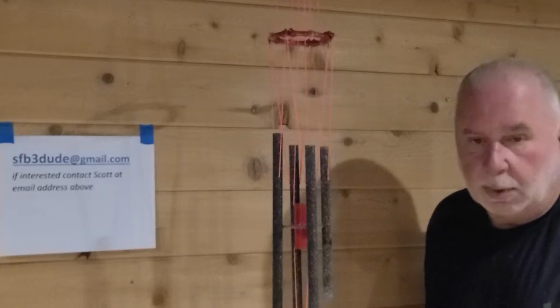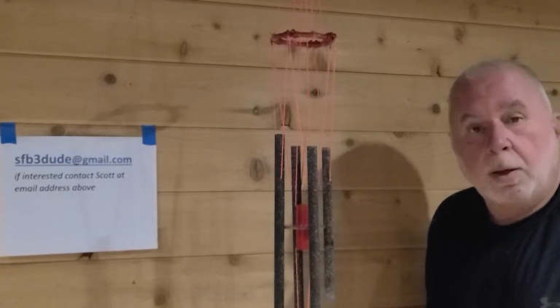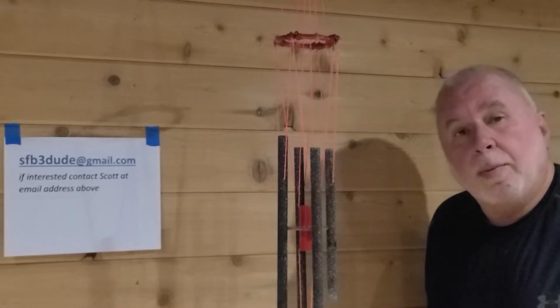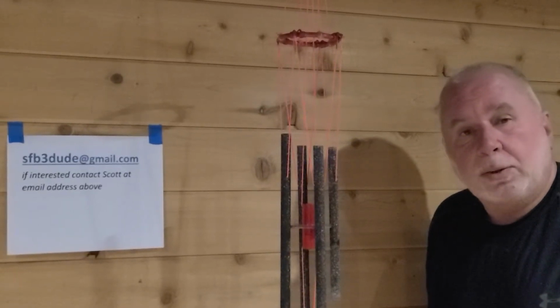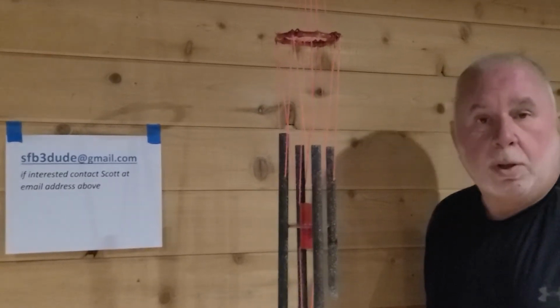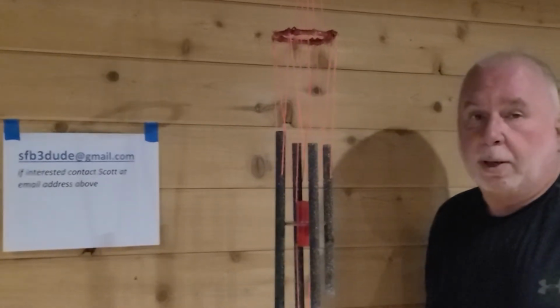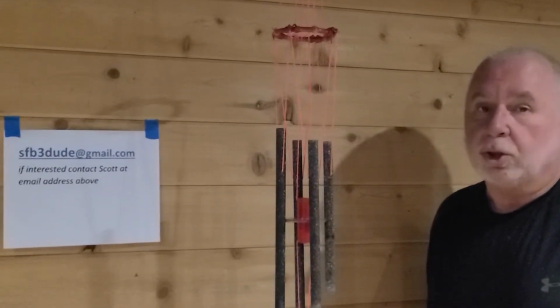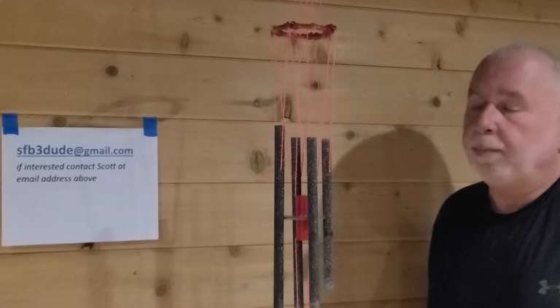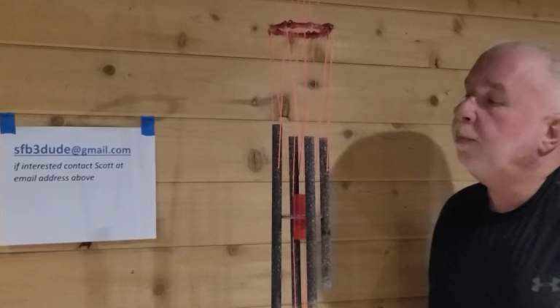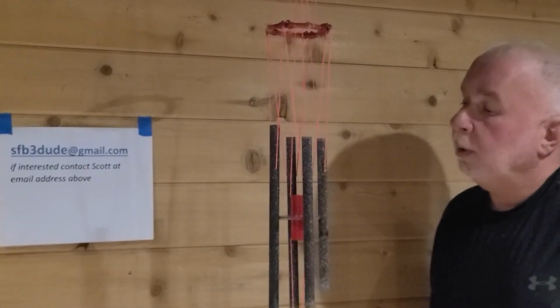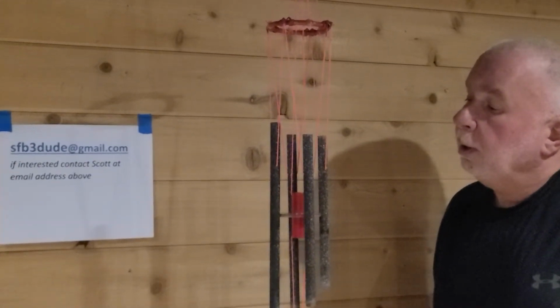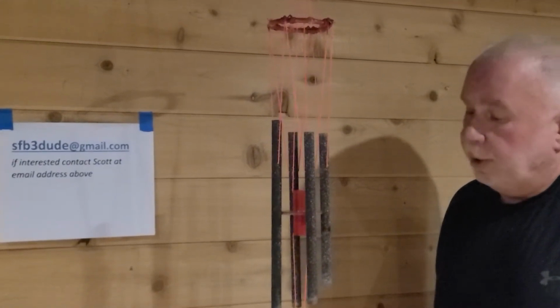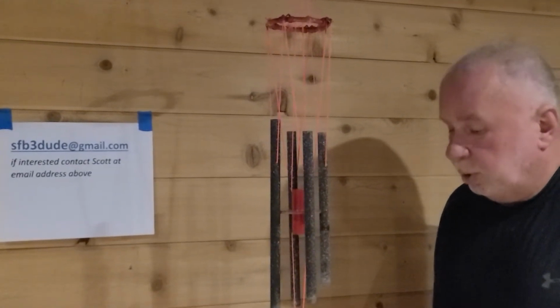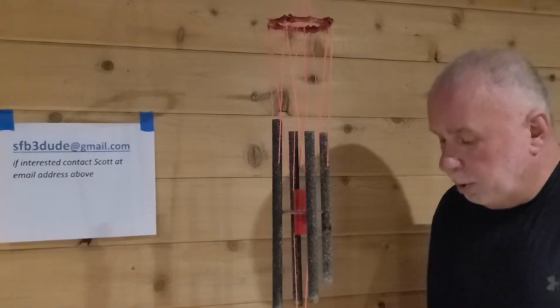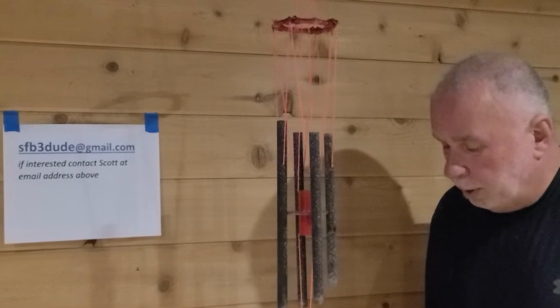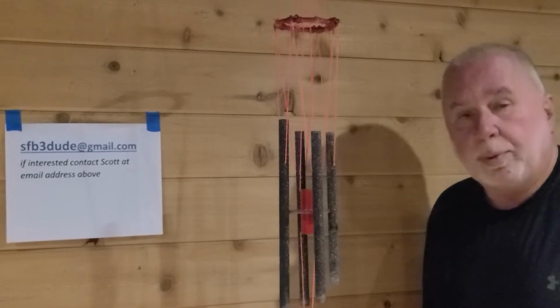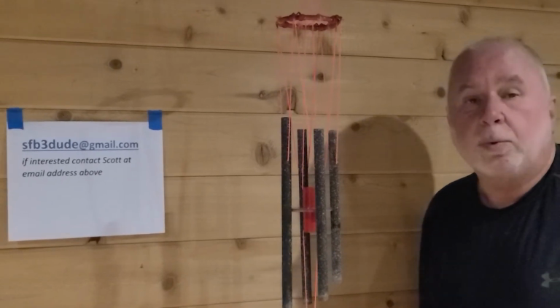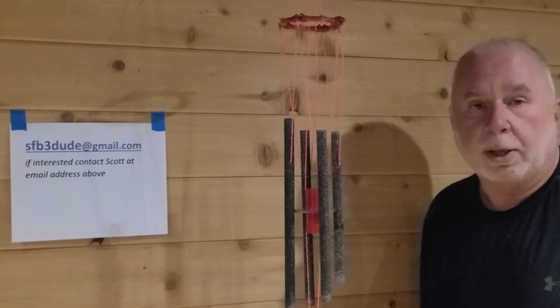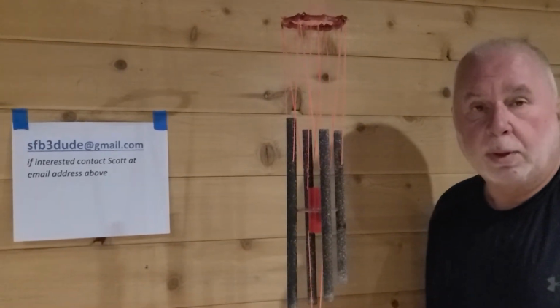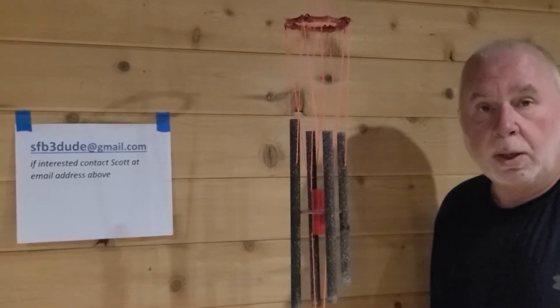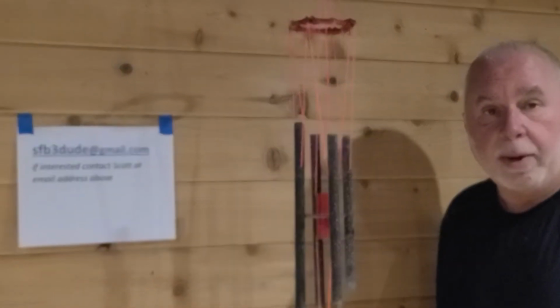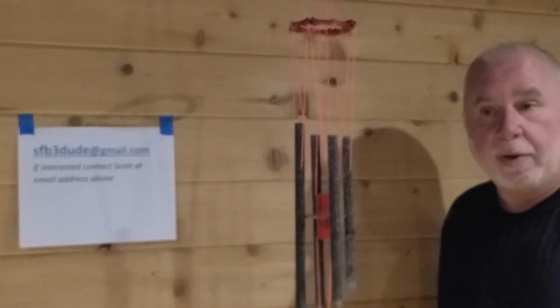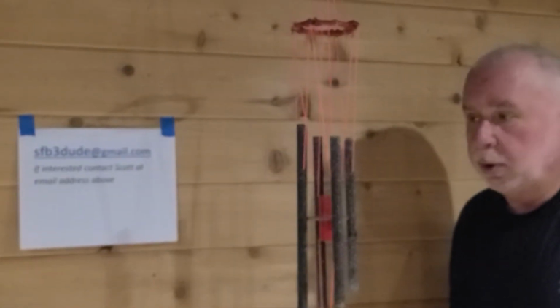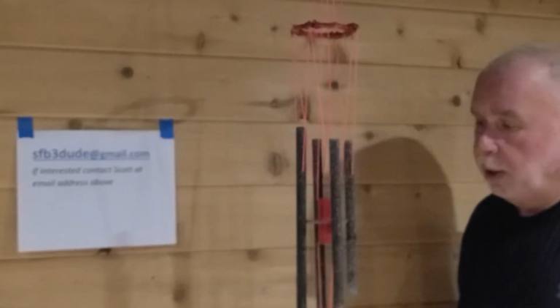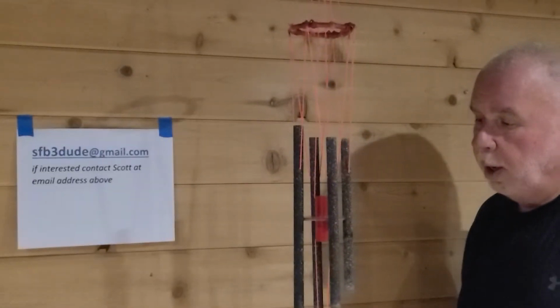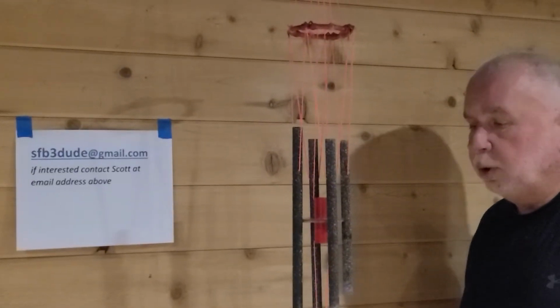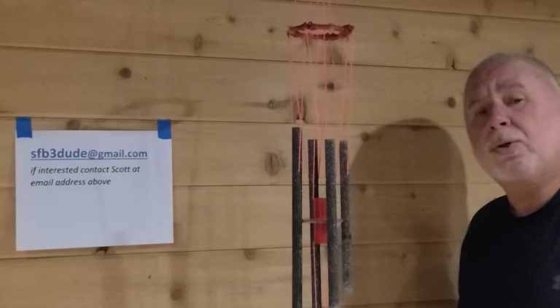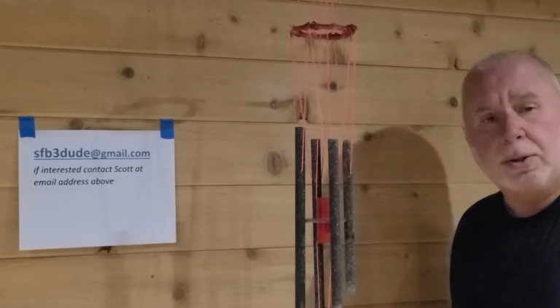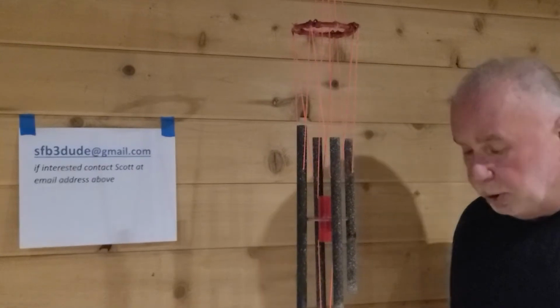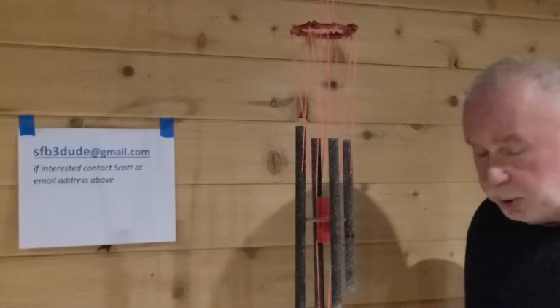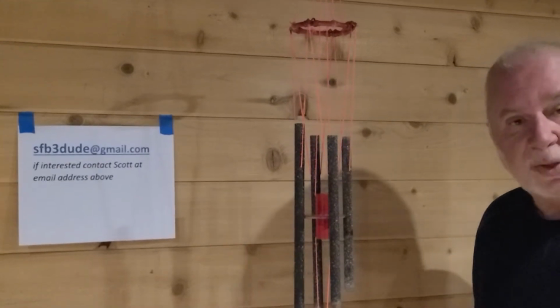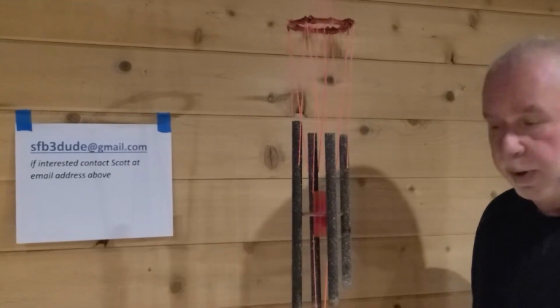Welcome back to Chime Nation. Today I'm showing you a simple little wind chime I manufactured. It didn't take too long to do this one — this was just for fun.